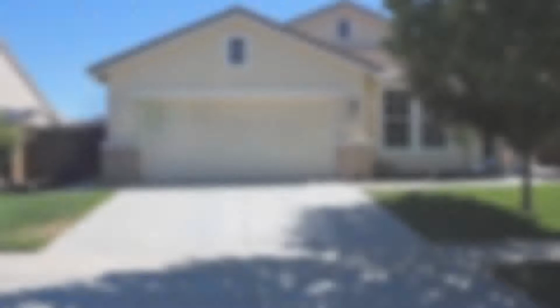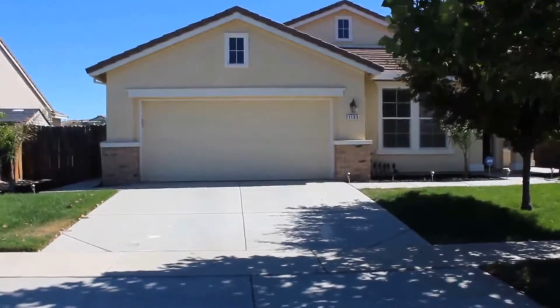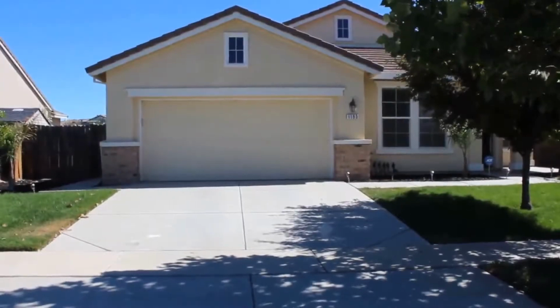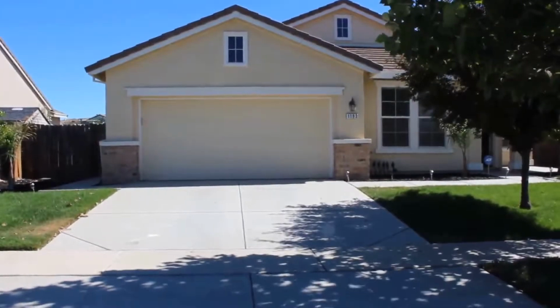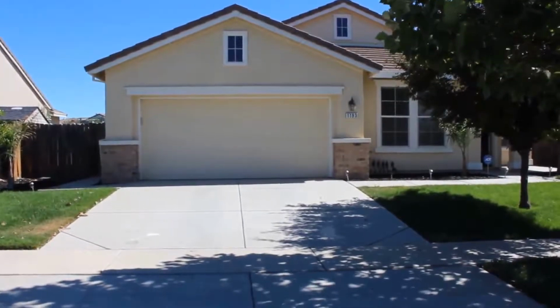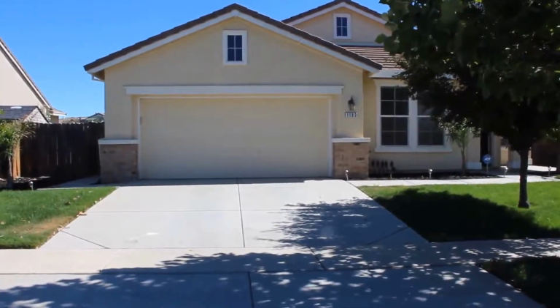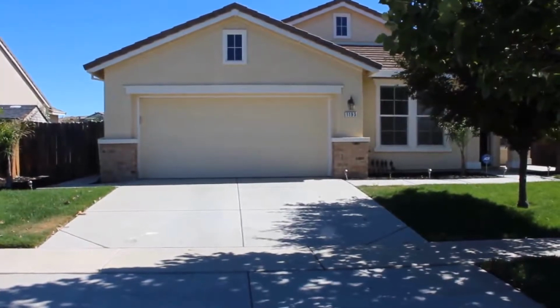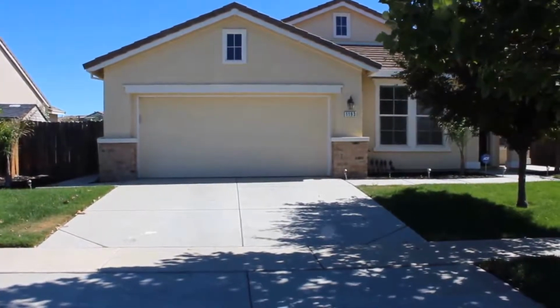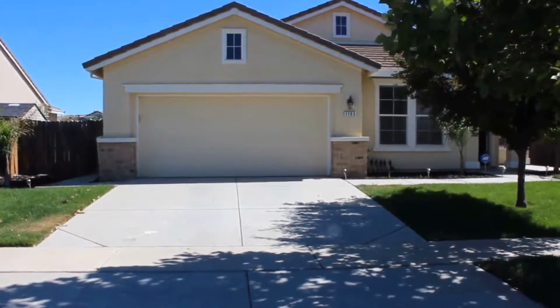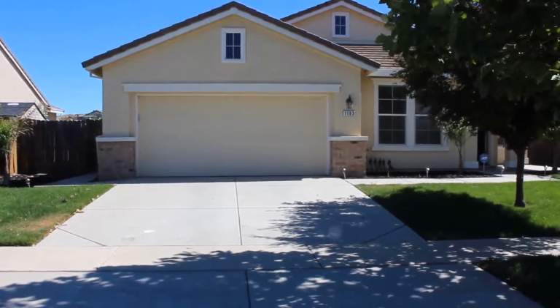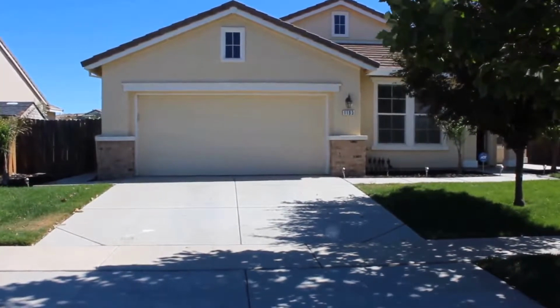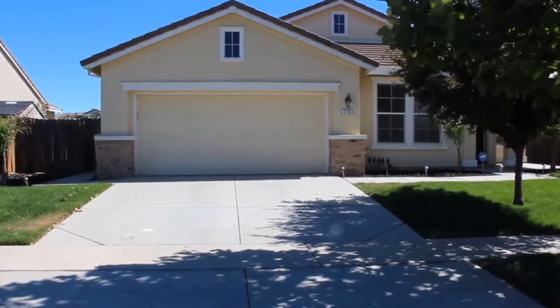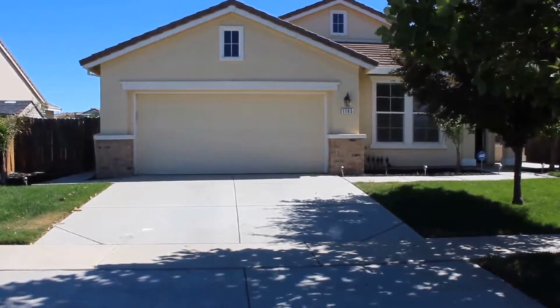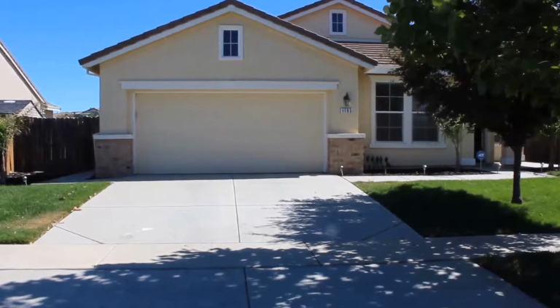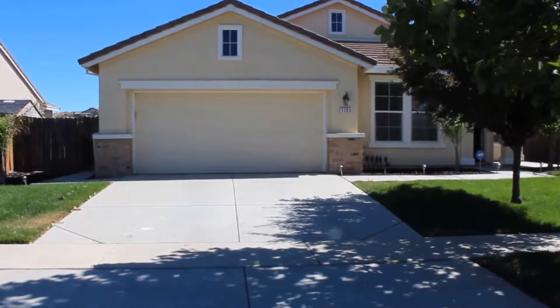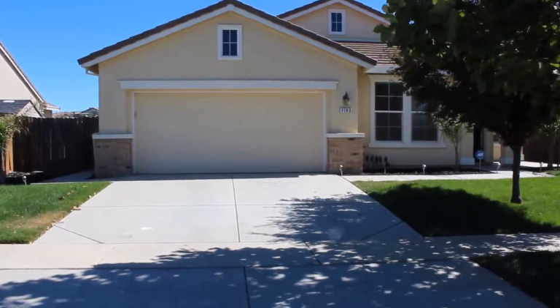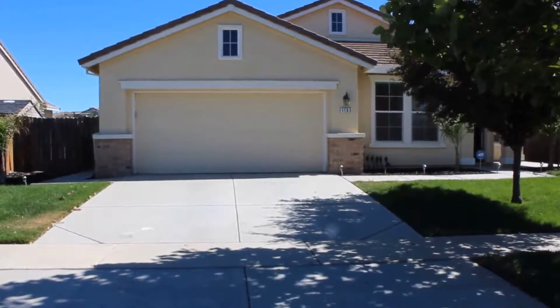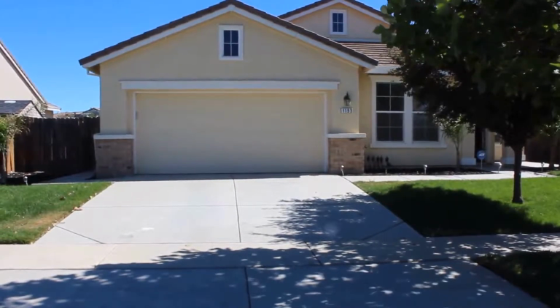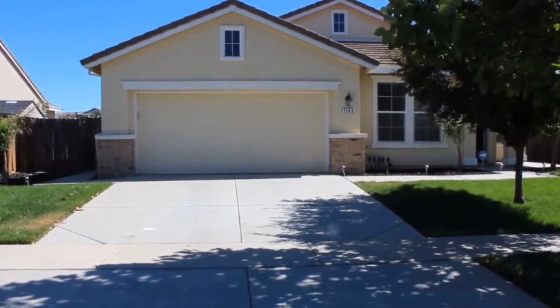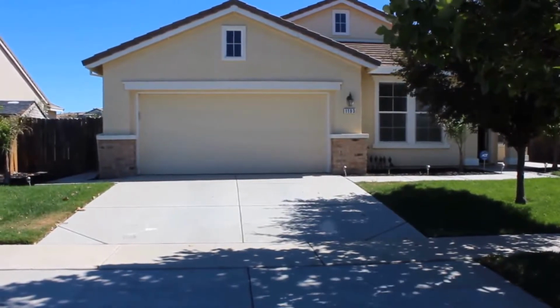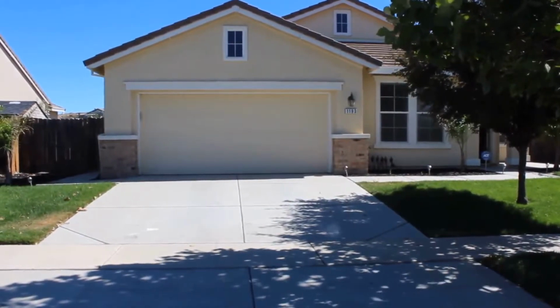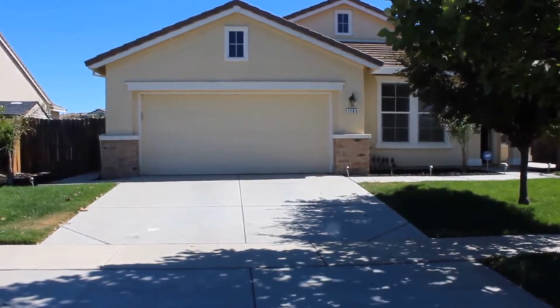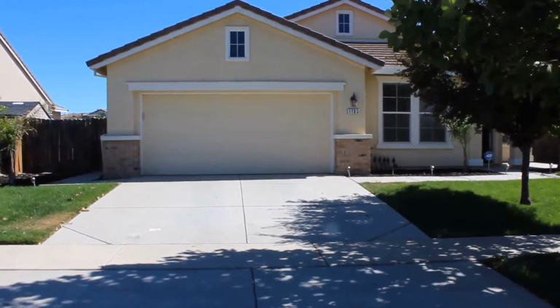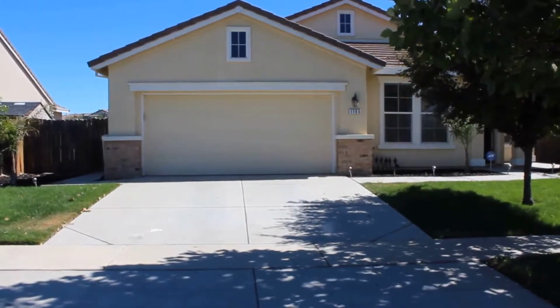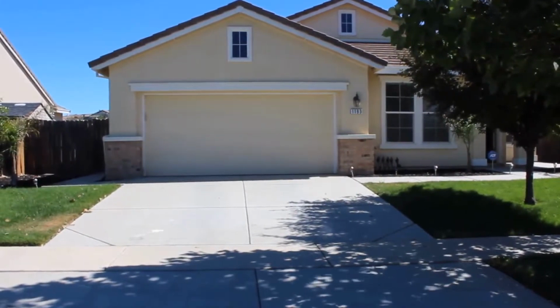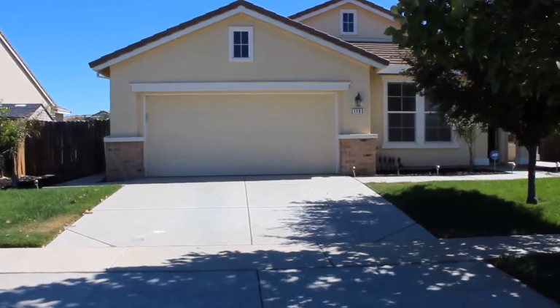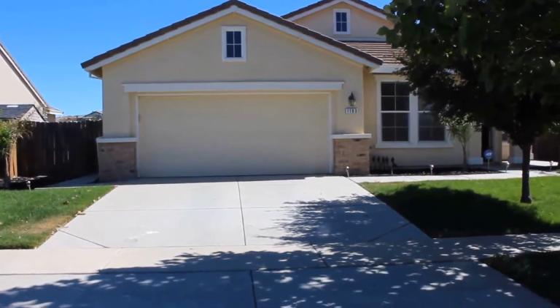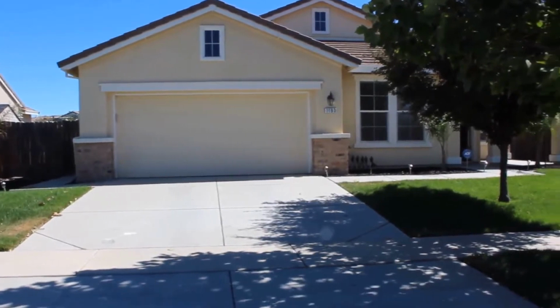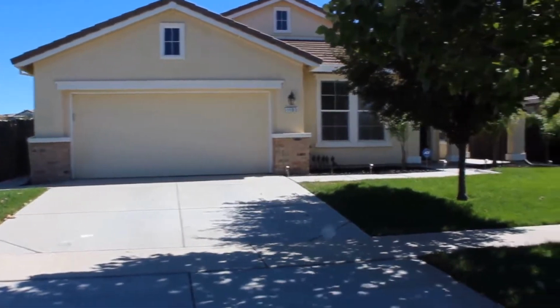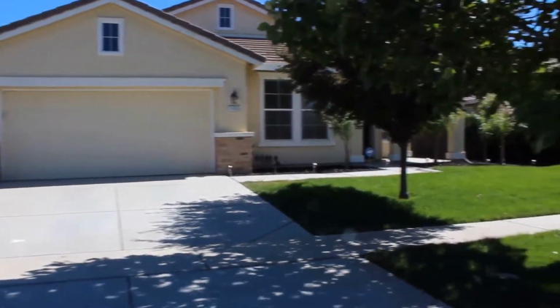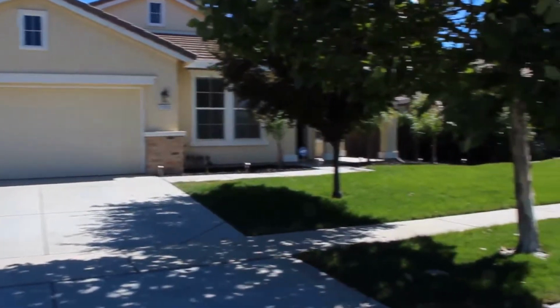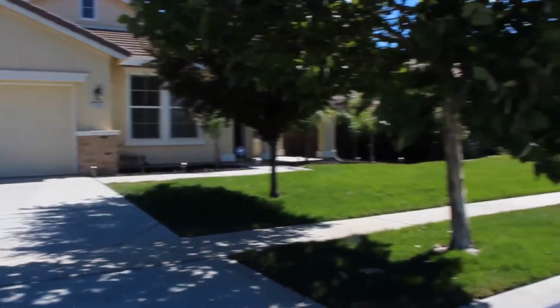Hello, we're here today at 1193 Silver Spur Way in Plumas Lake. This is a four-bed, two-bath home with 1,841 square feet and a two-car garage. Let's go ahead and take a look at the neighborhood.